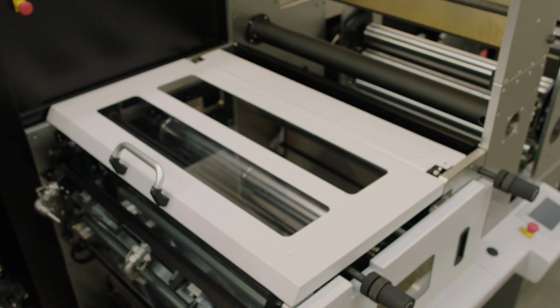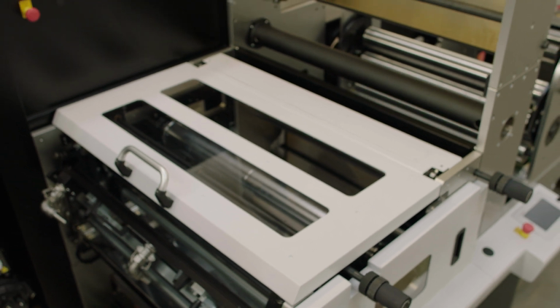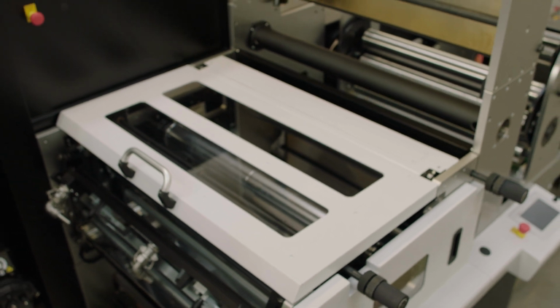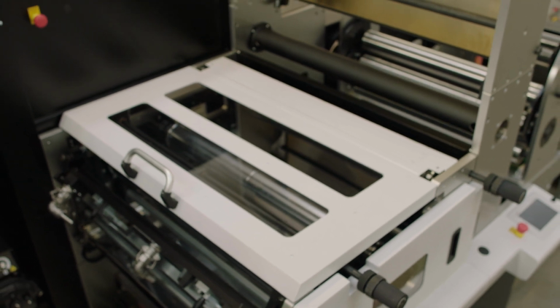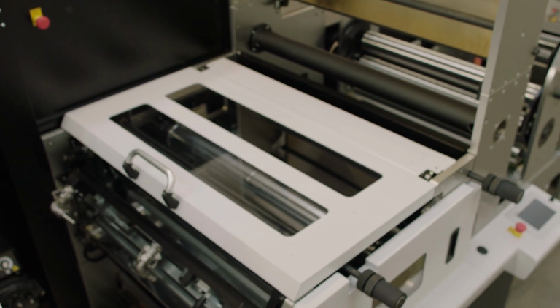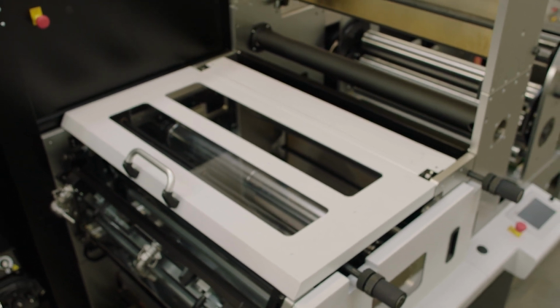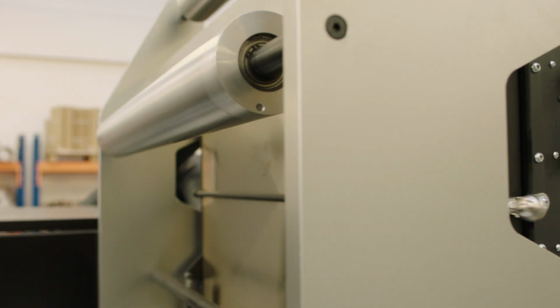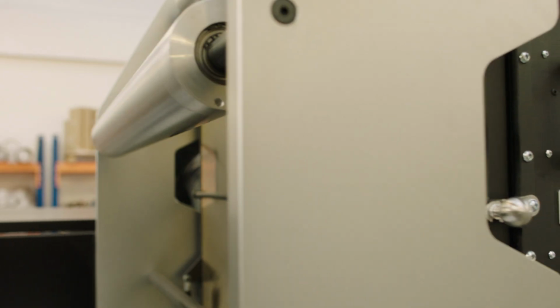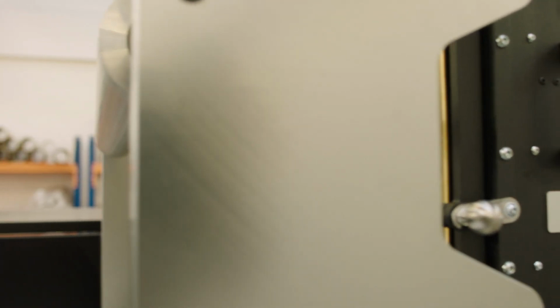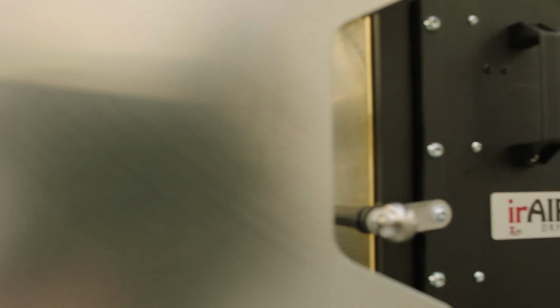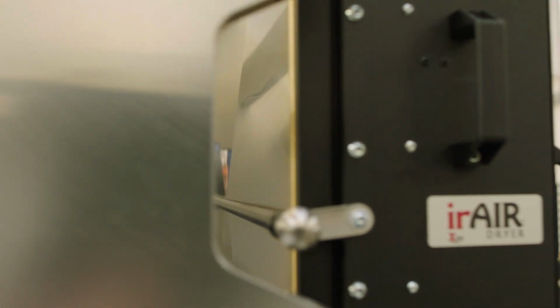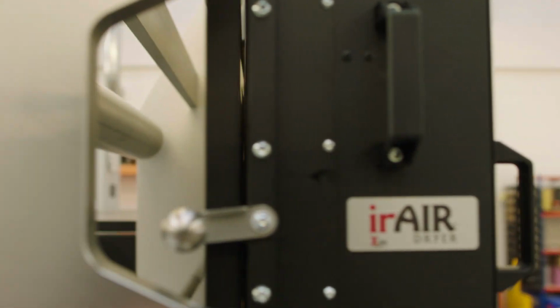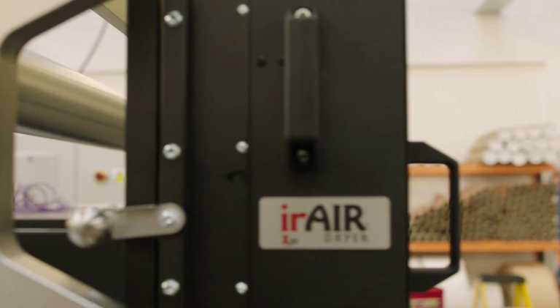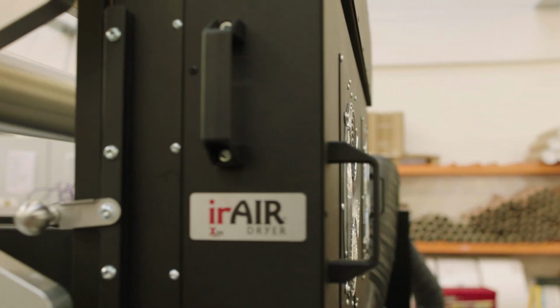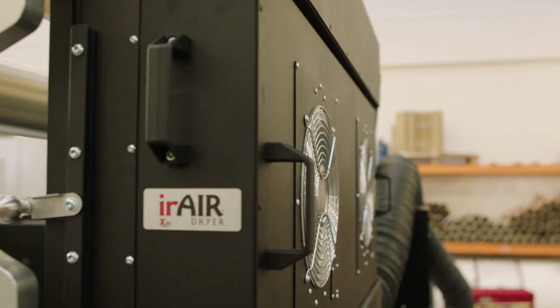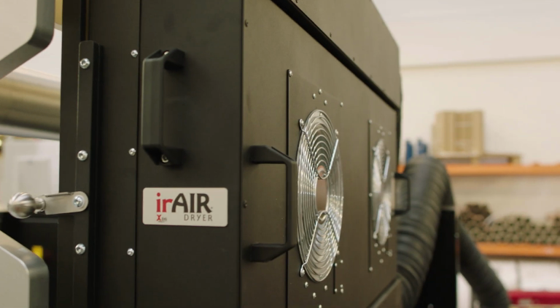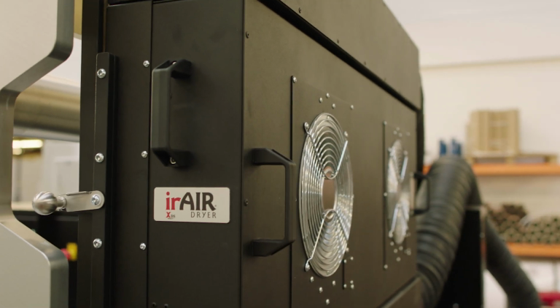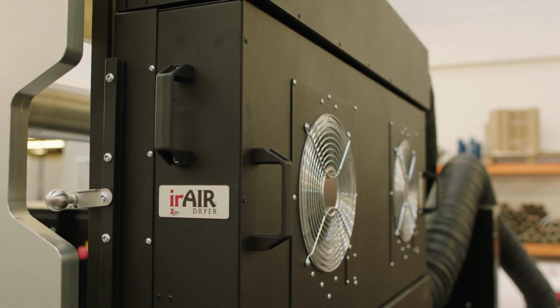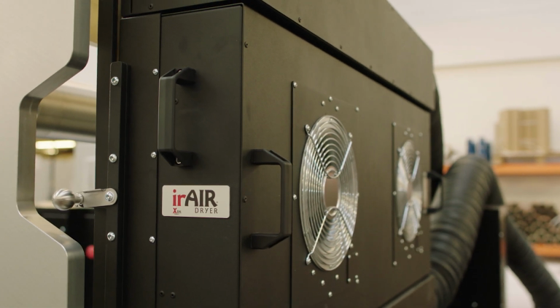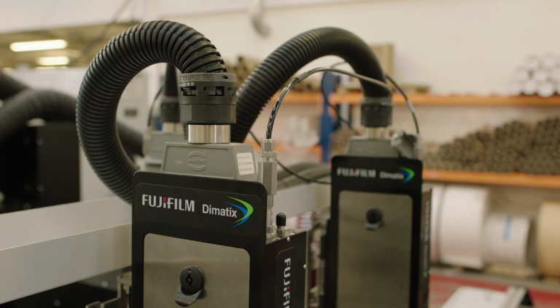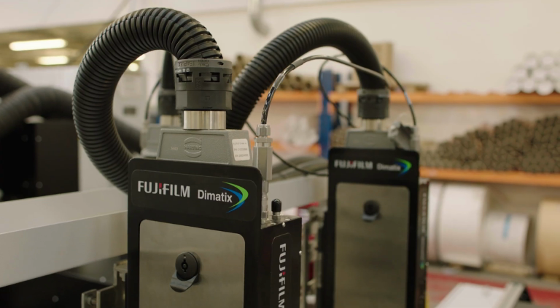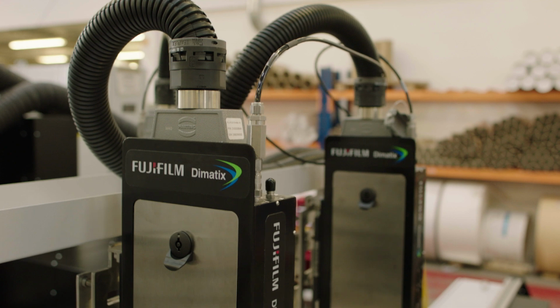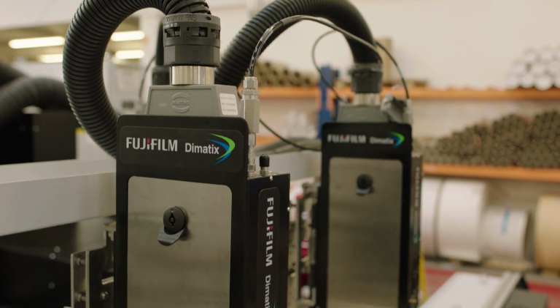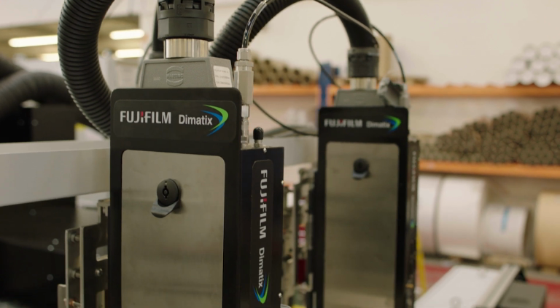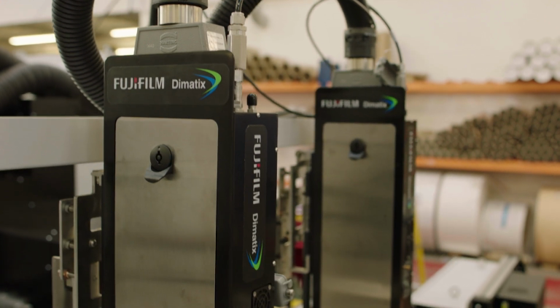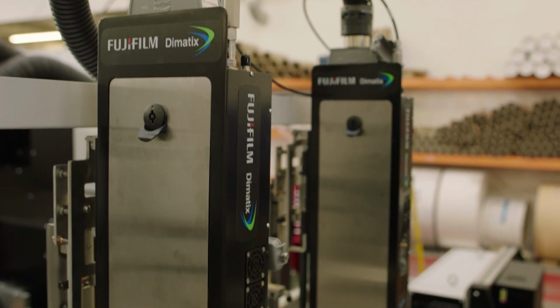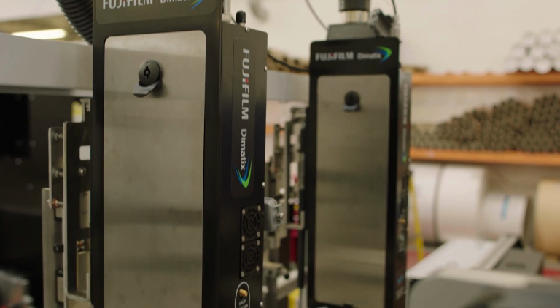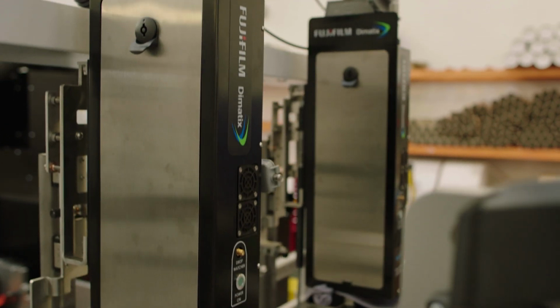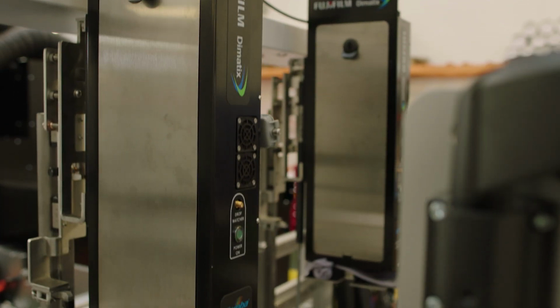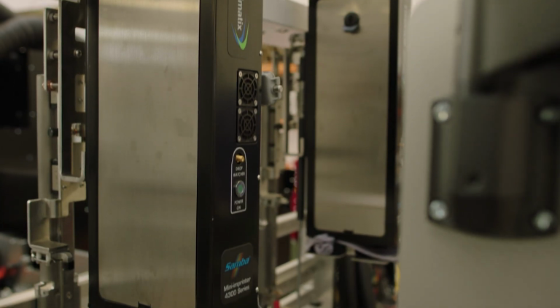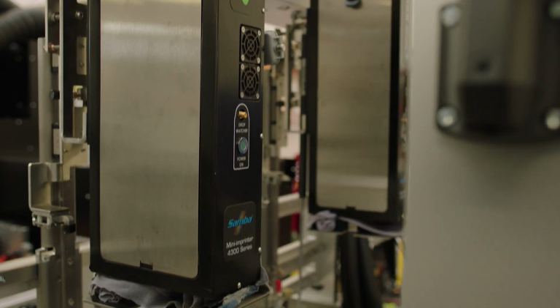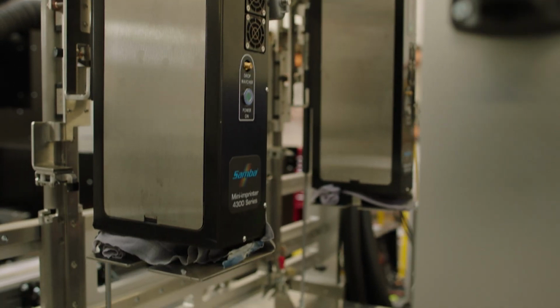The FL7 is available in both 760mm and 850mm web widths and can be supplied for water, solvent and UV inks. You can also add a Fuji automatic high-speed inkjet to add variable data content to cartons.